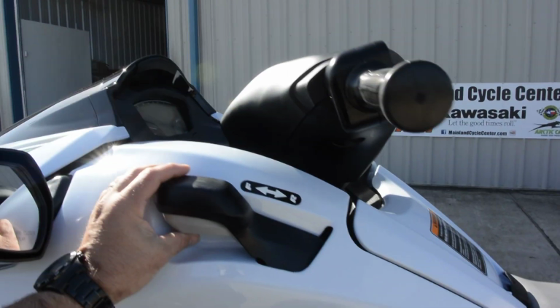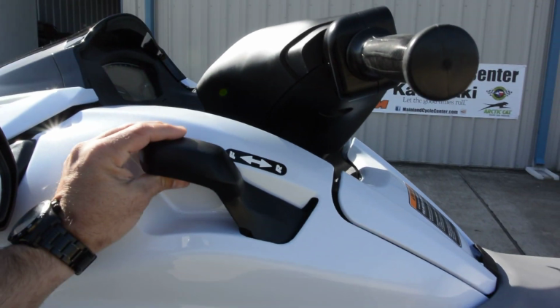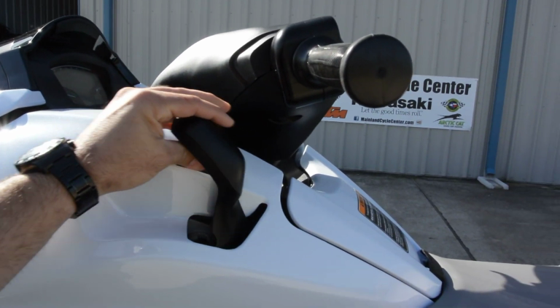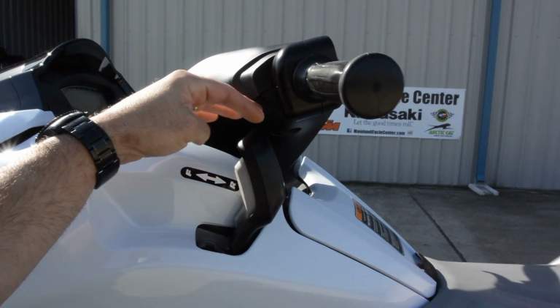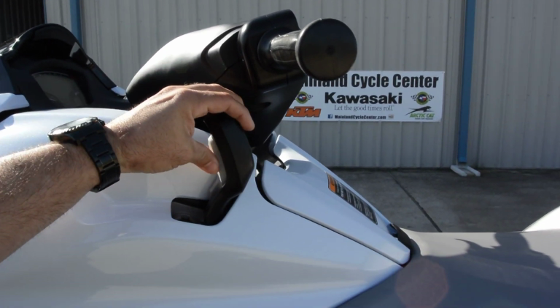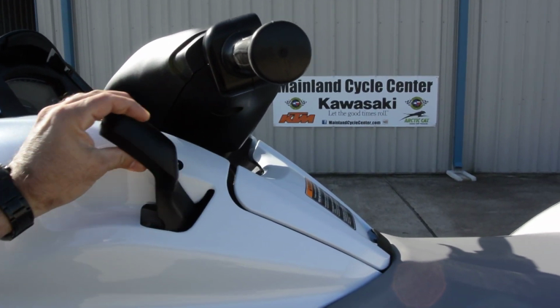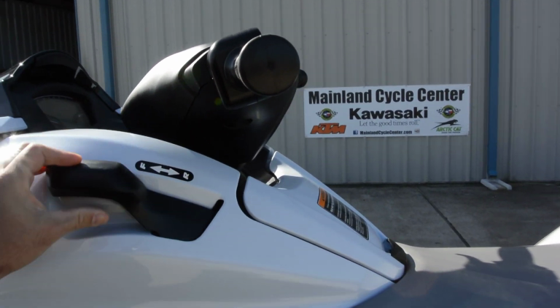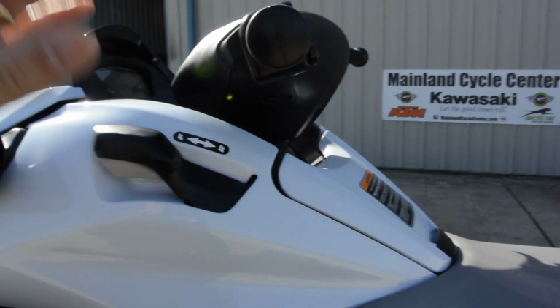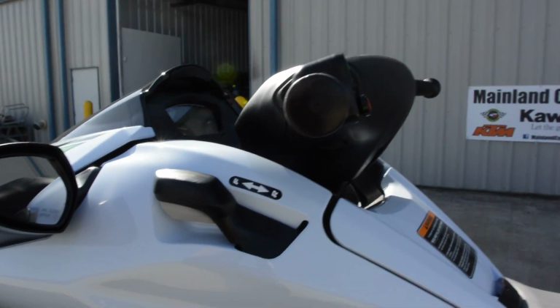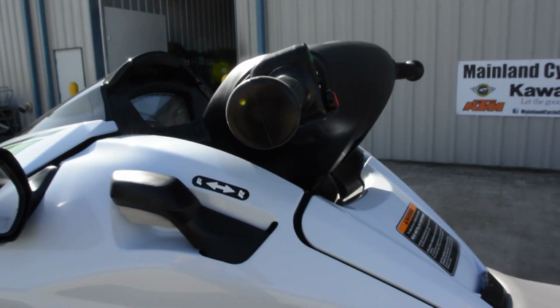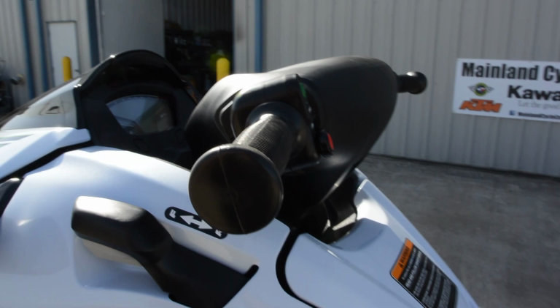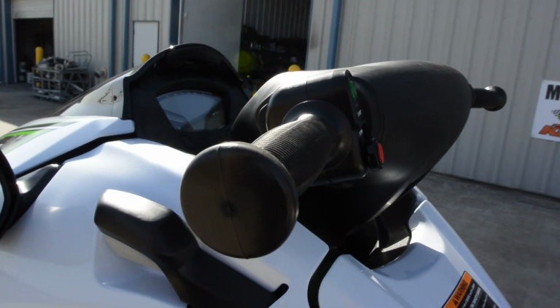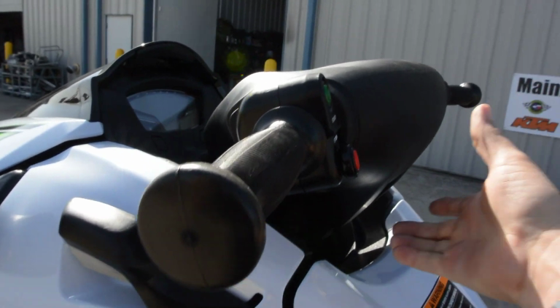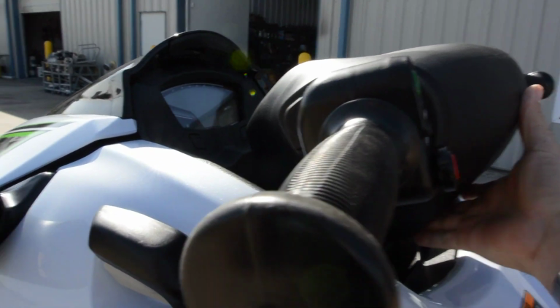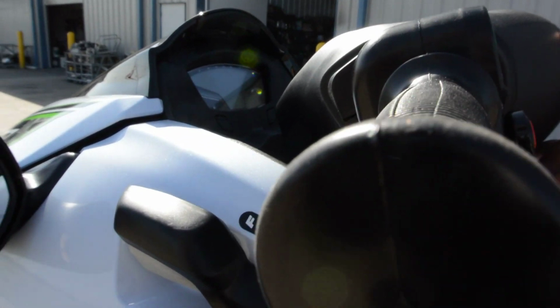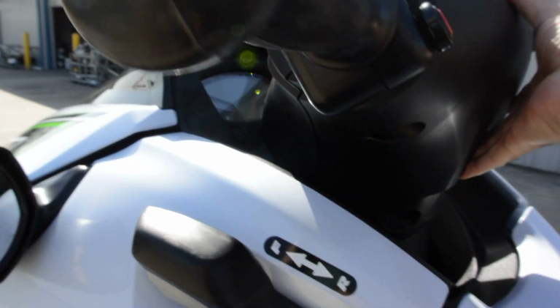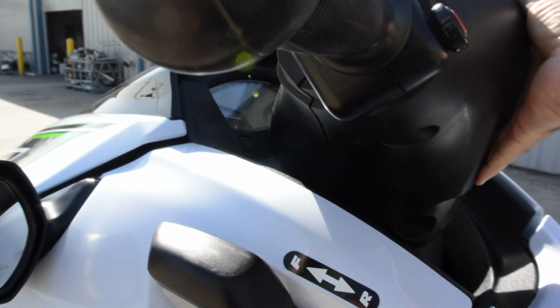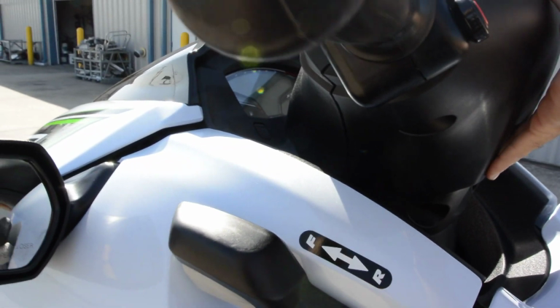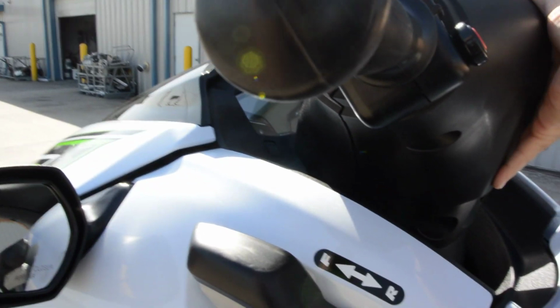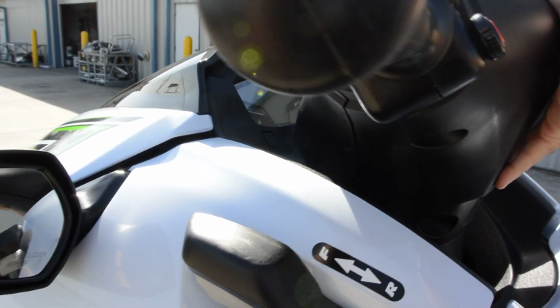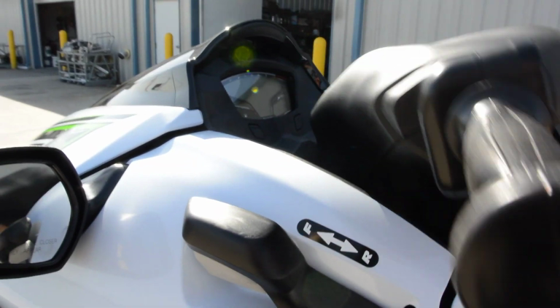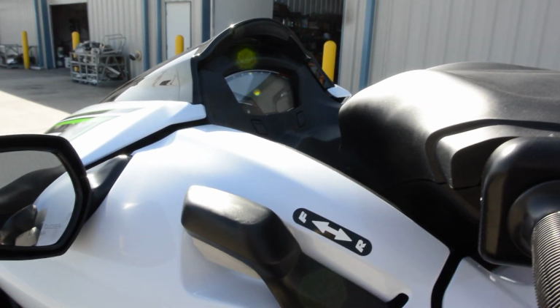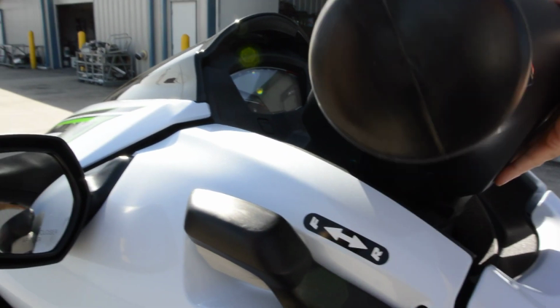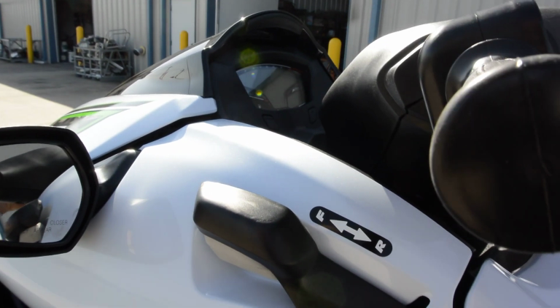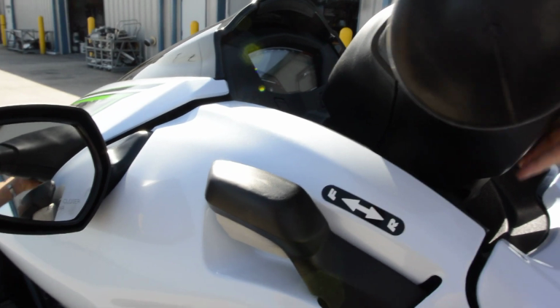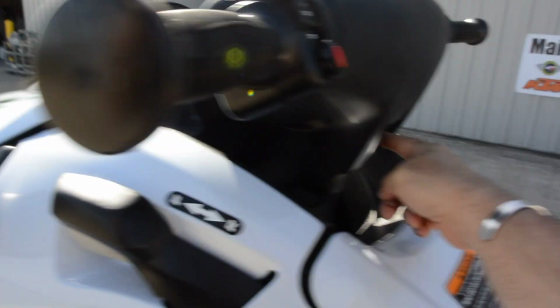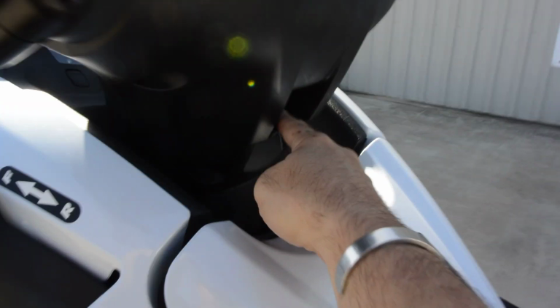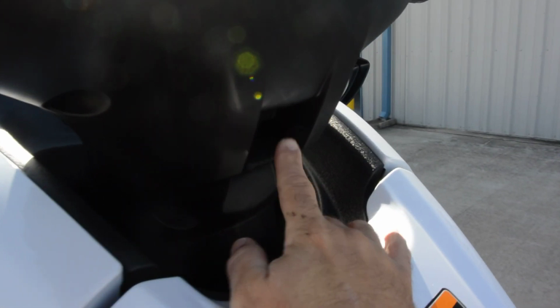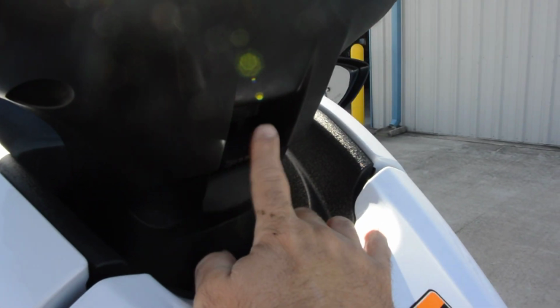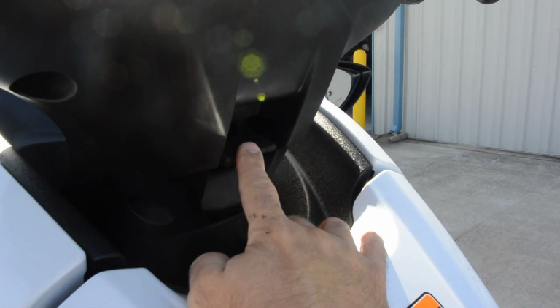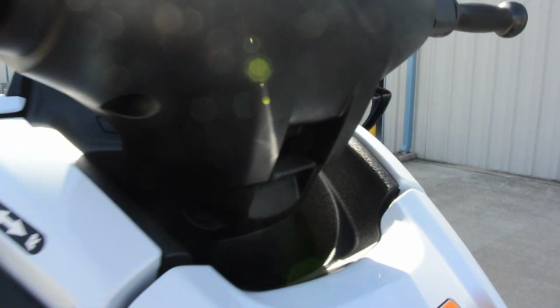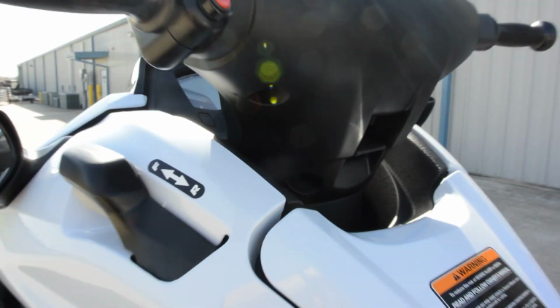These do have reverse, and there's your reverse lever. These also have adjustable handlebars, so you can adjust those handlebars up and down just by pulling this lever right here.